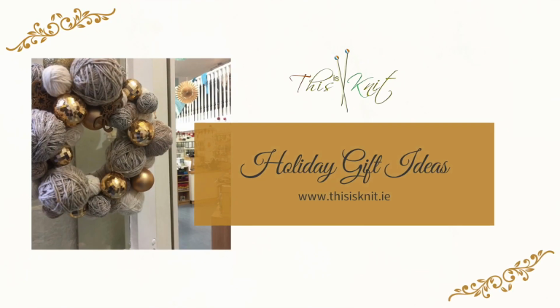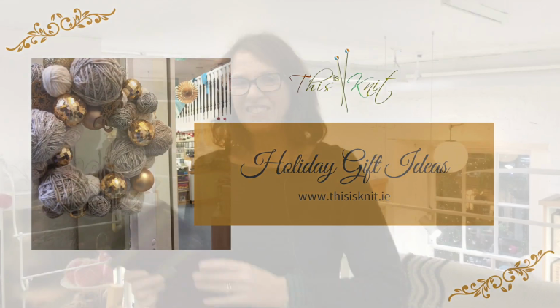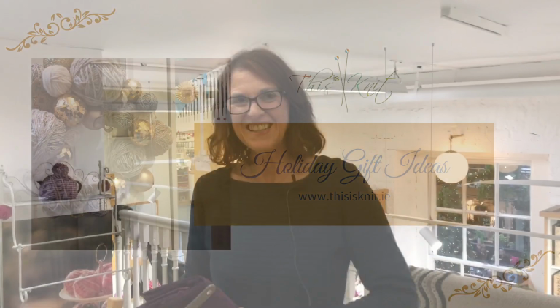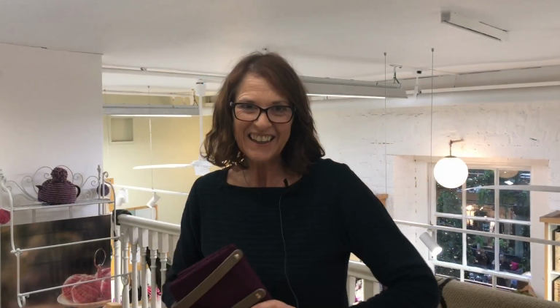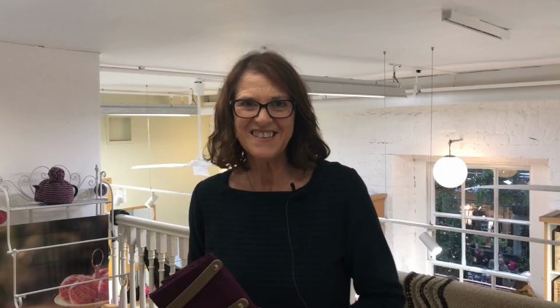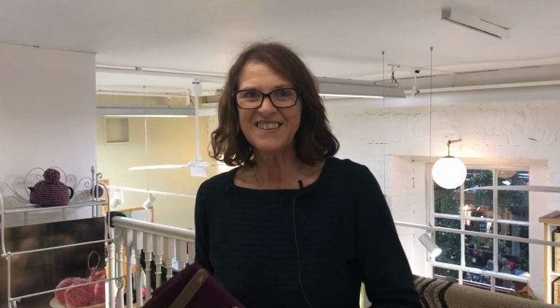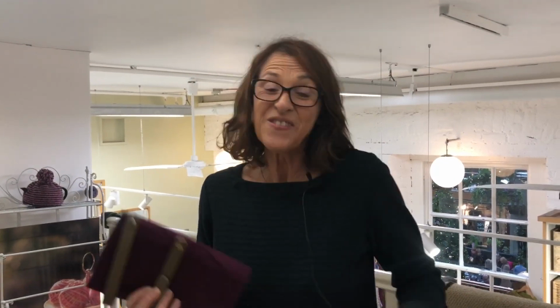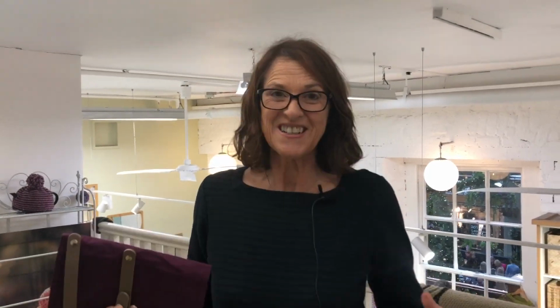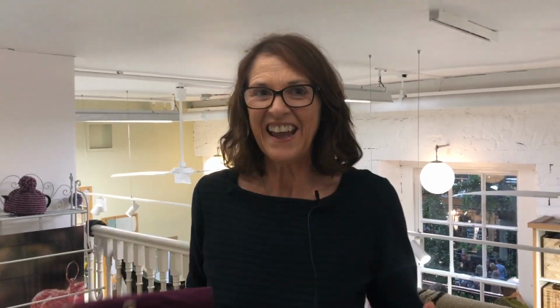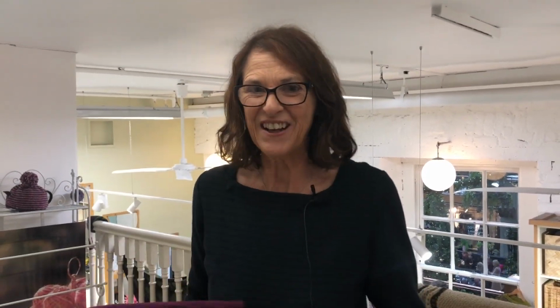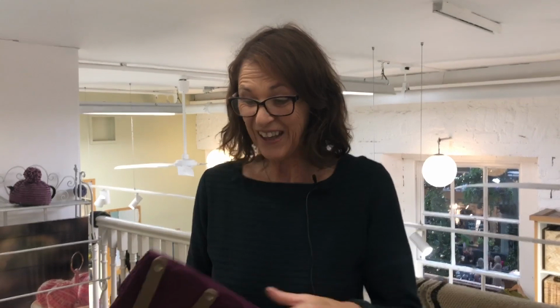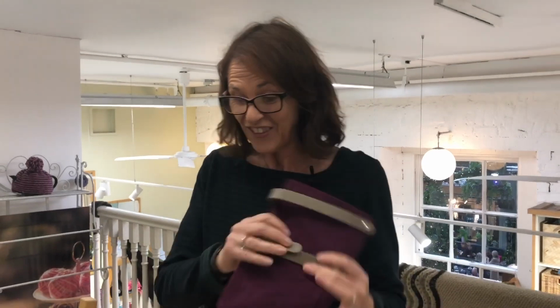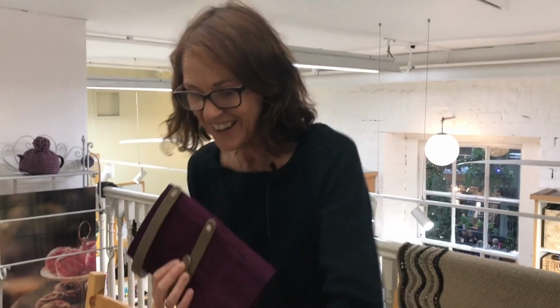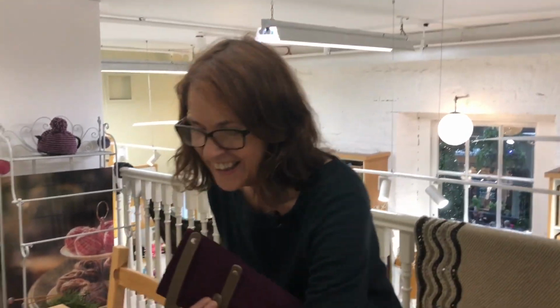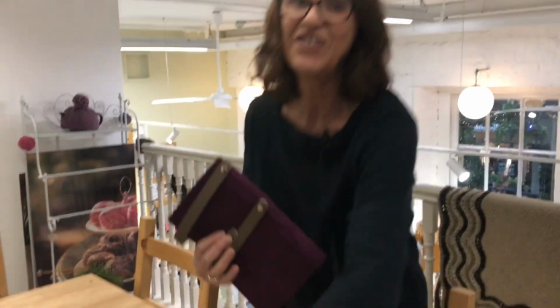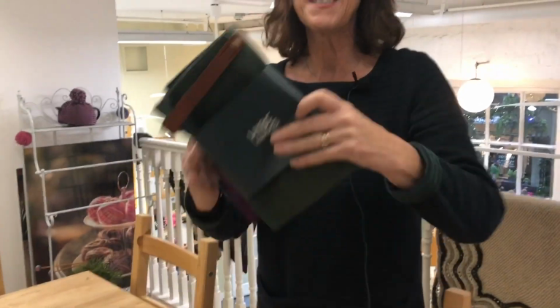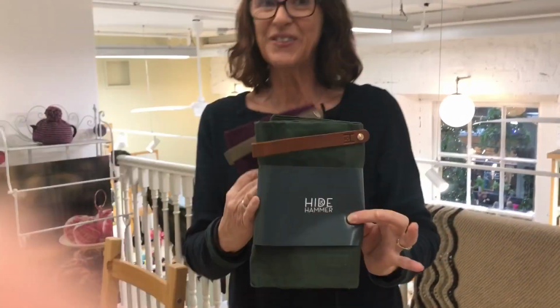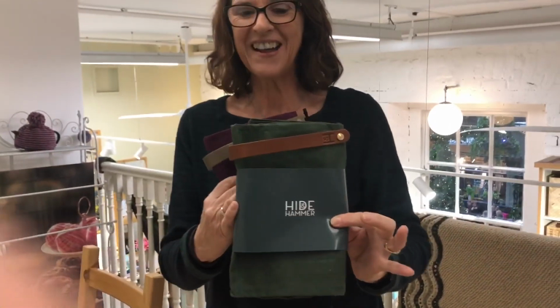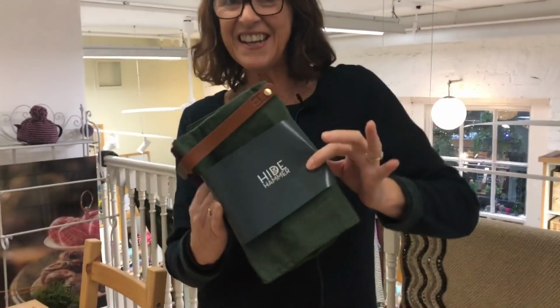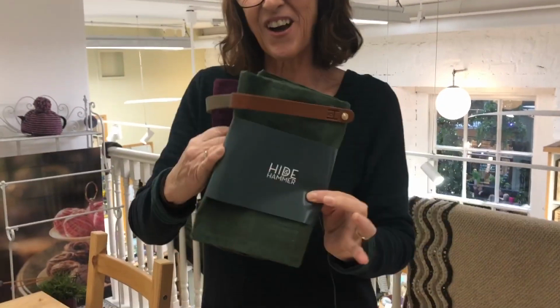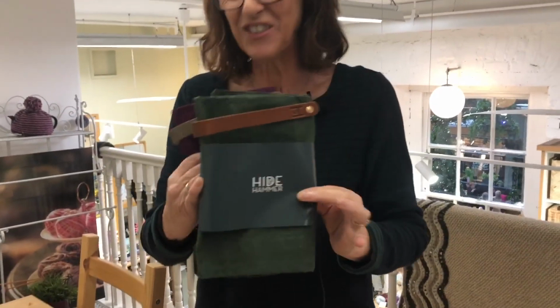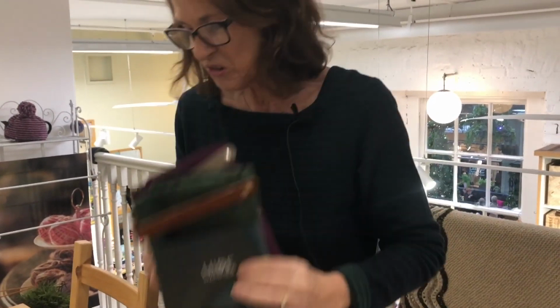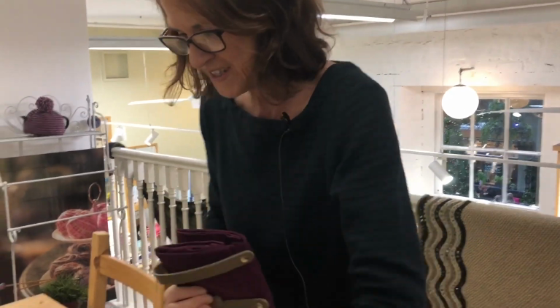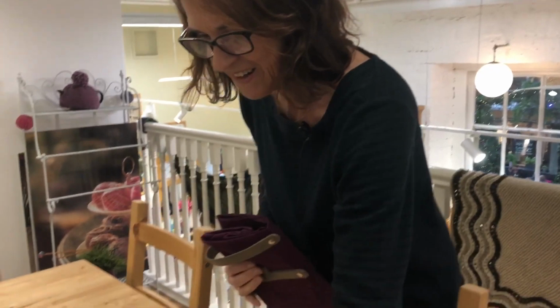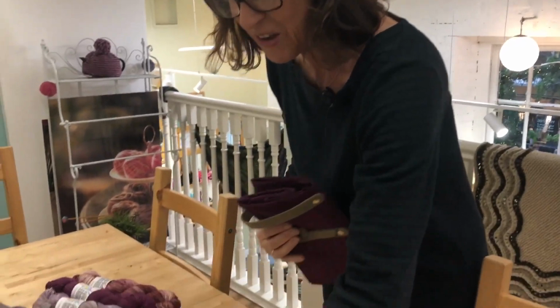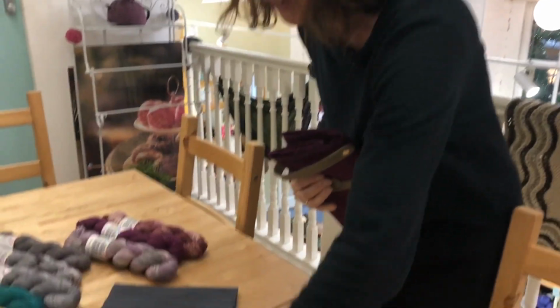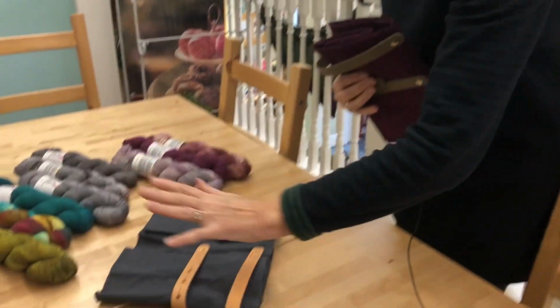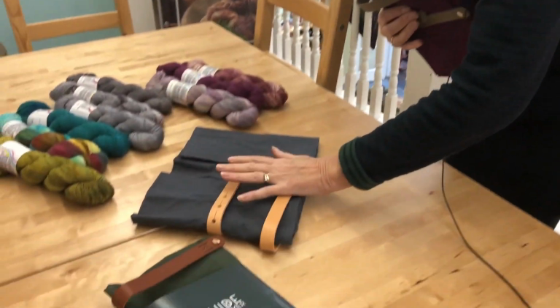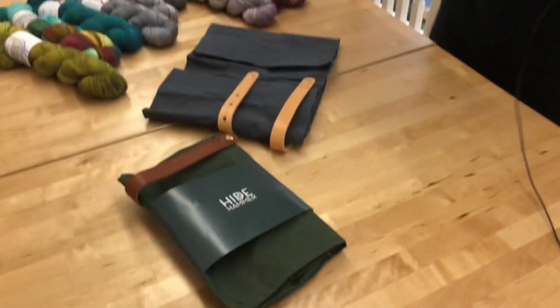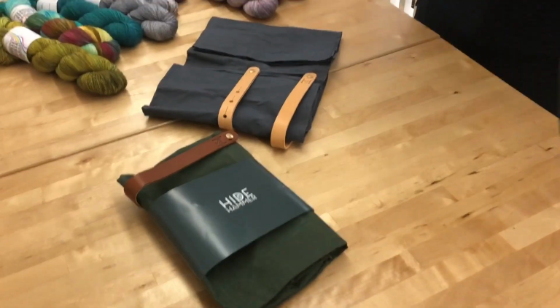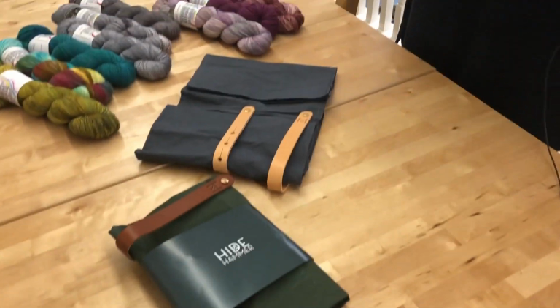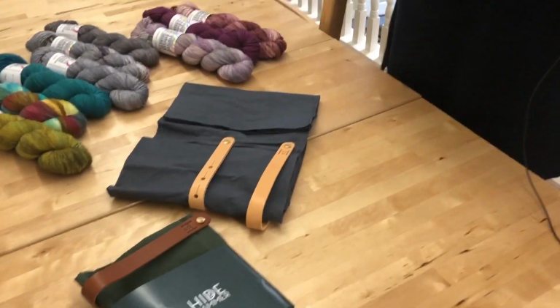Hi everybody, it's Jackie again in The Cisneater. Super excited today because we have got Hyde and Hammers 03 bags in stock in three gorgeous colours. We've got the green, we've got the grey and then the berry.